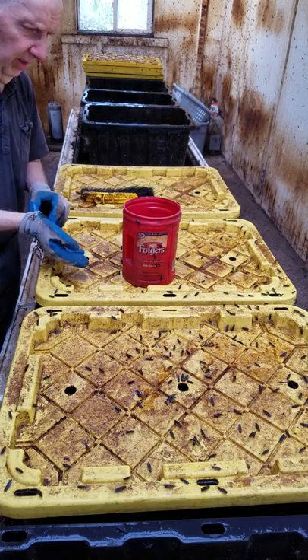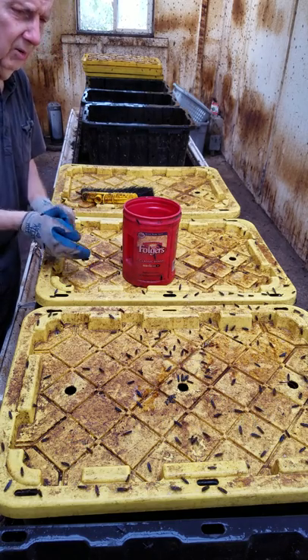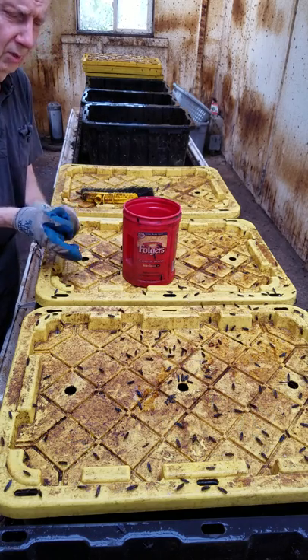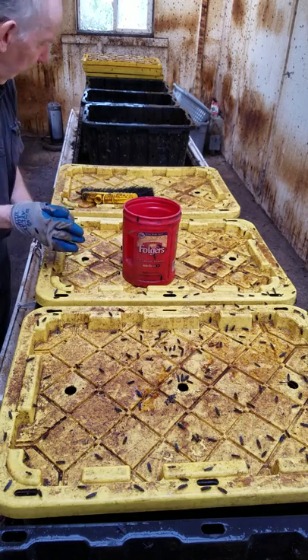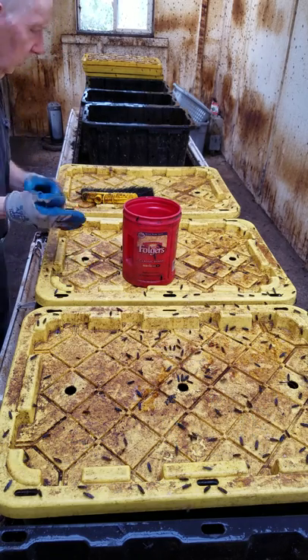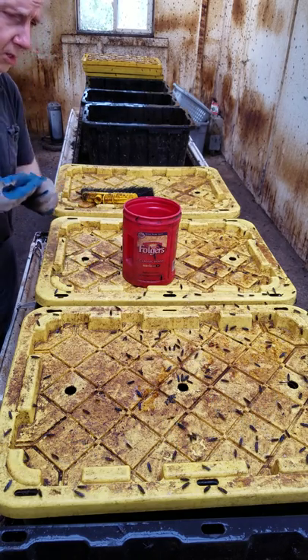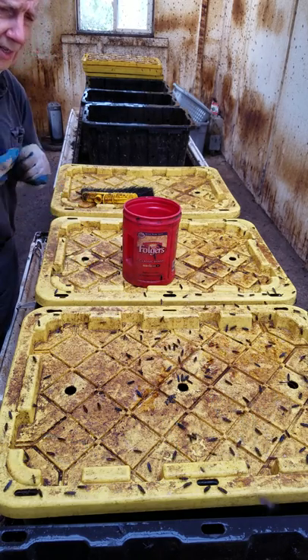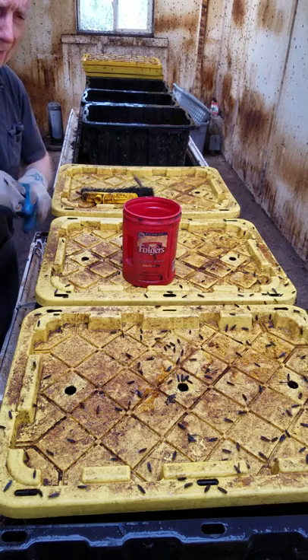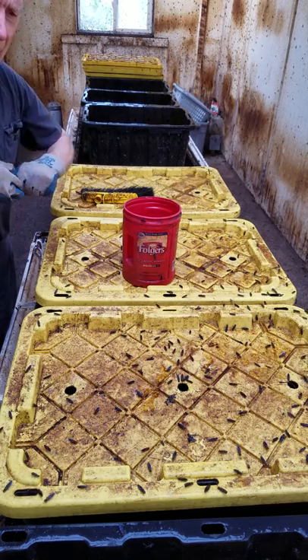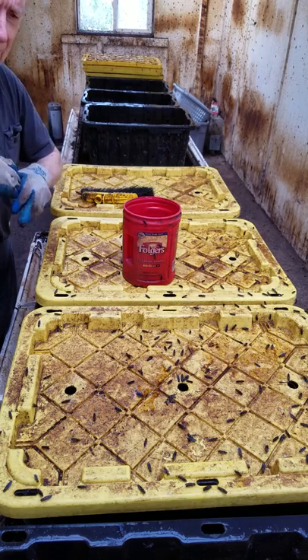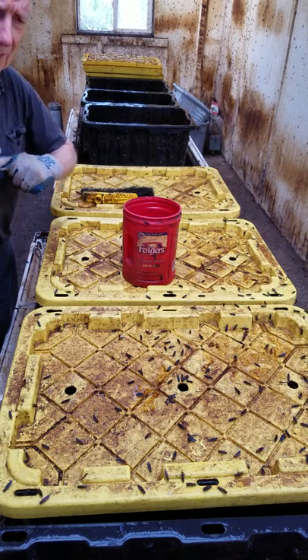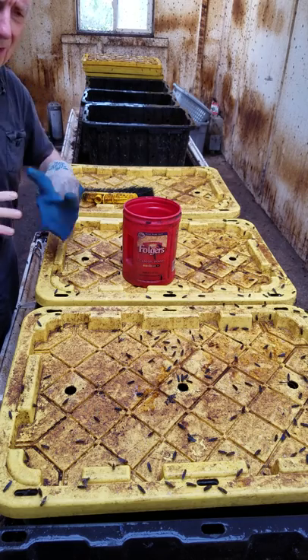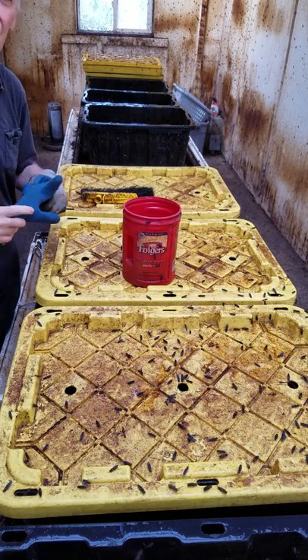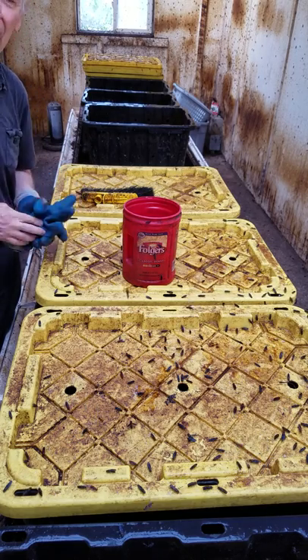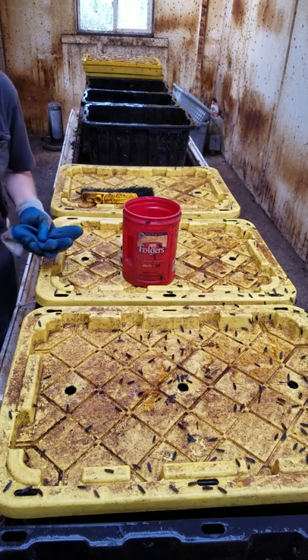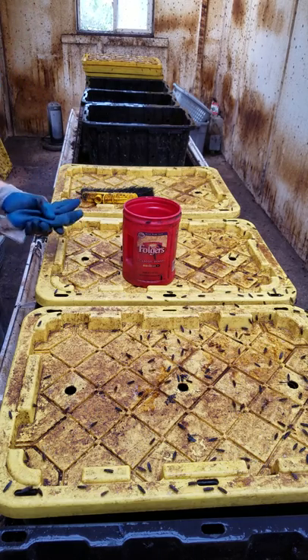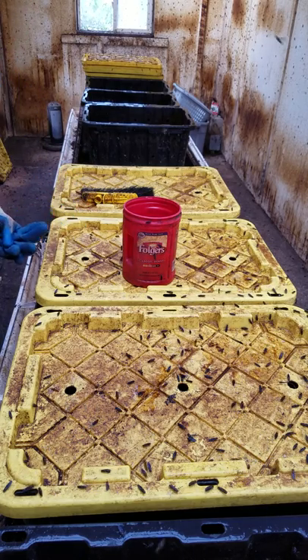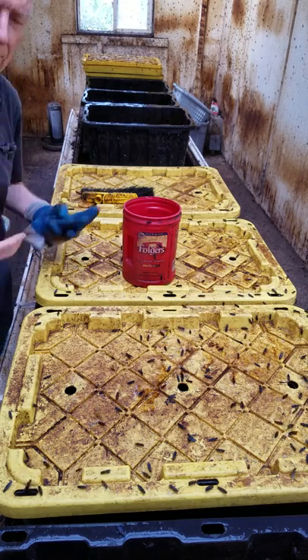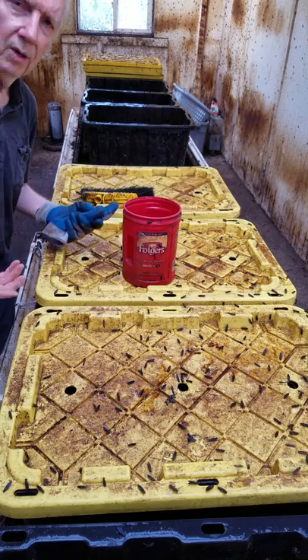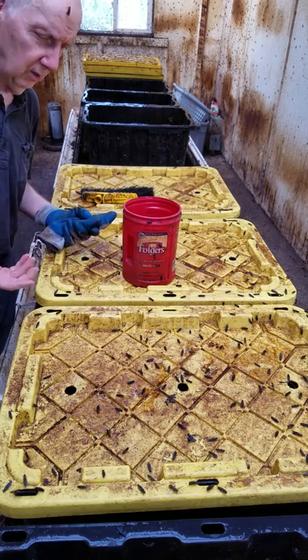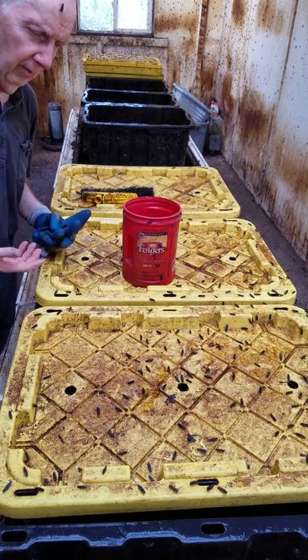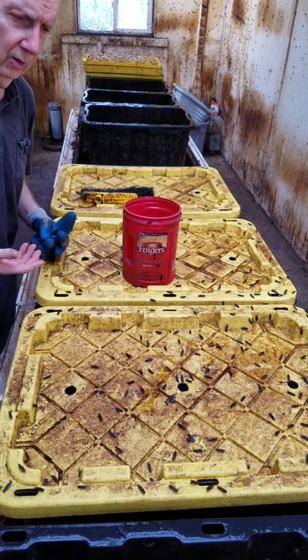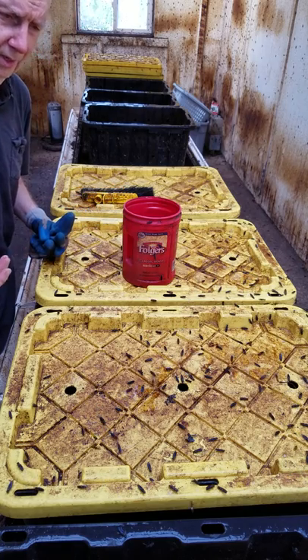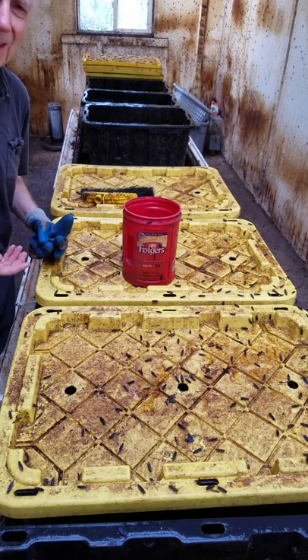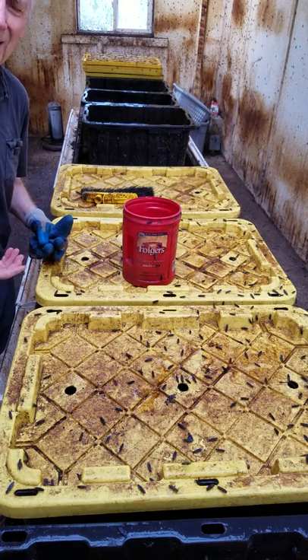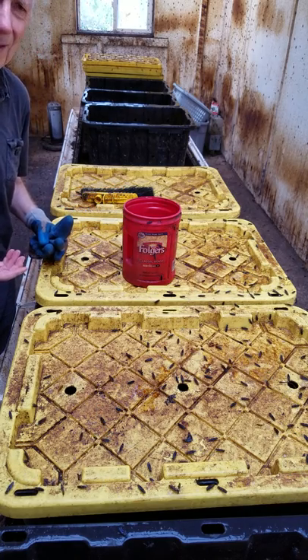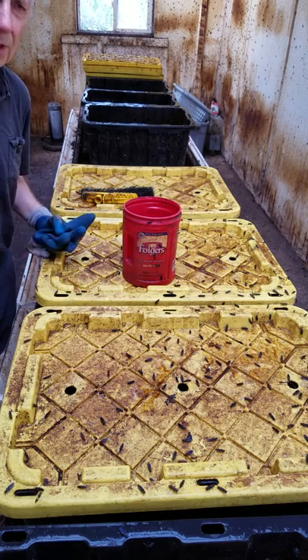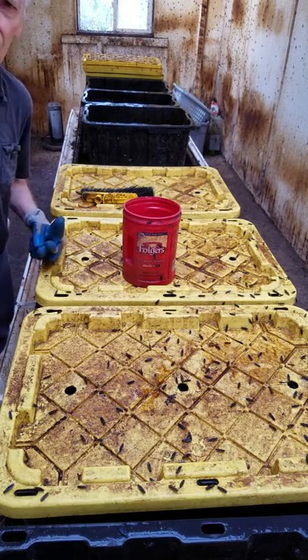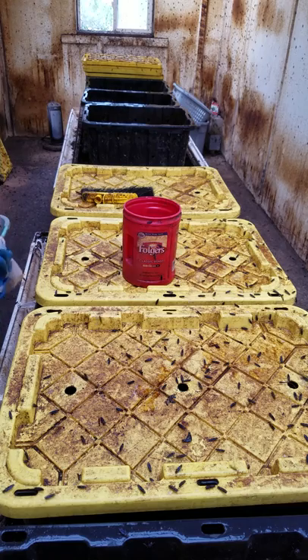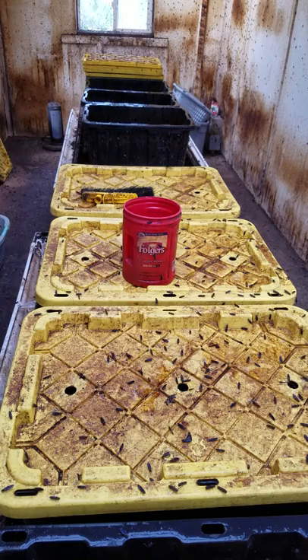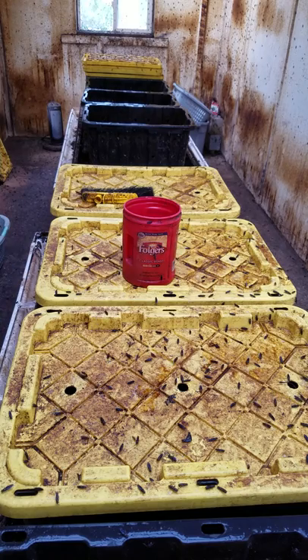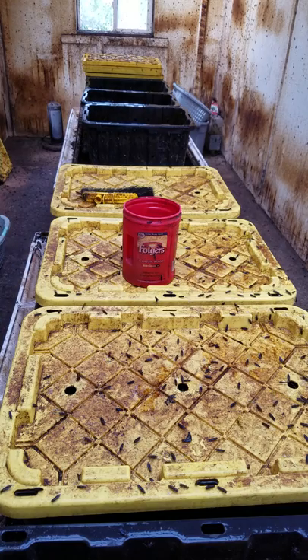That's really pretty much all there is to it. I'll finish this and come back in three days to harvest more eggs, and in this way keep the propagation bioreactor going and sustain the production of larvae.